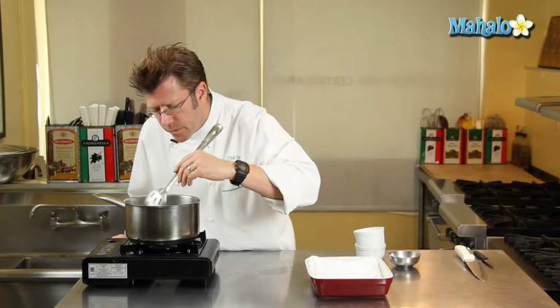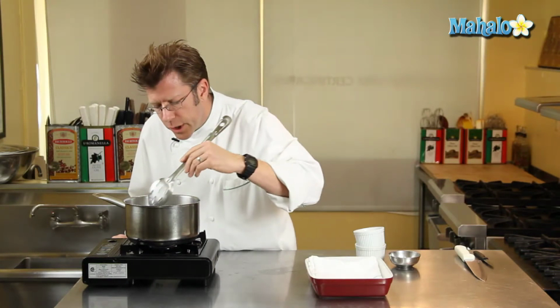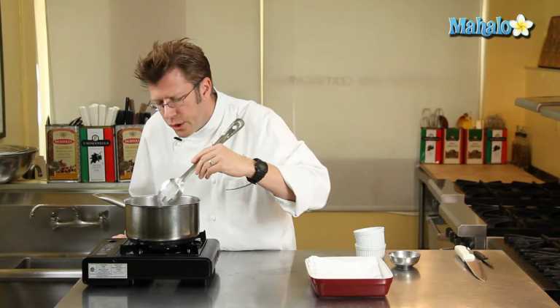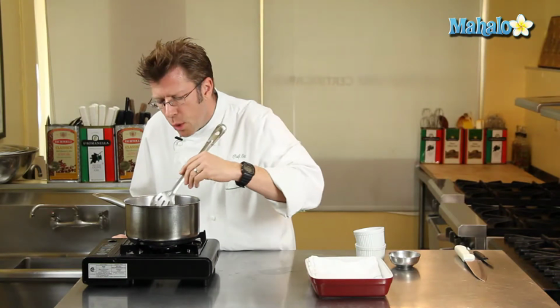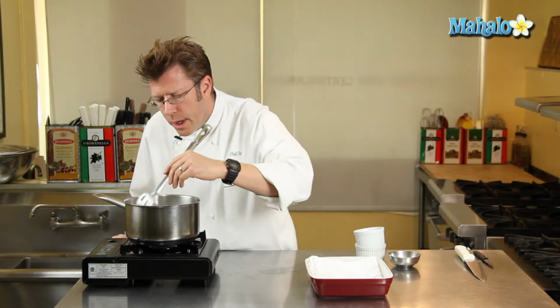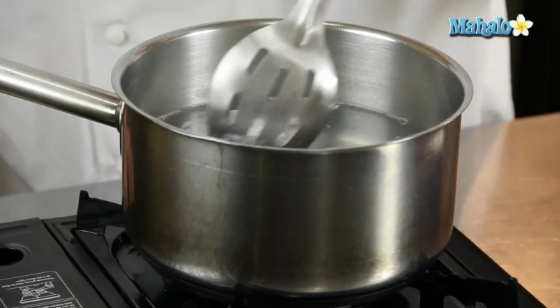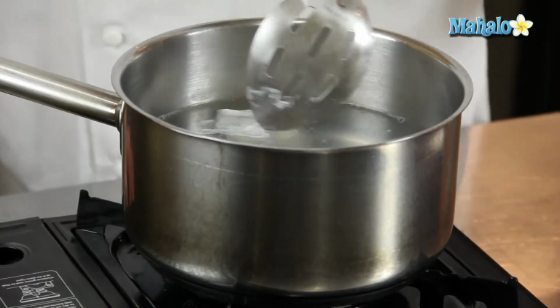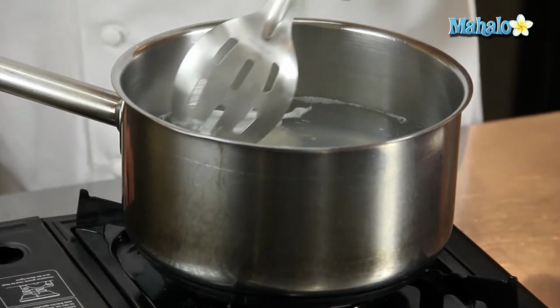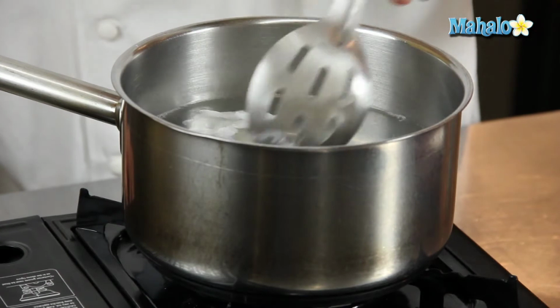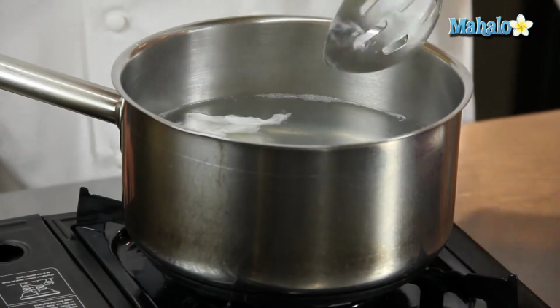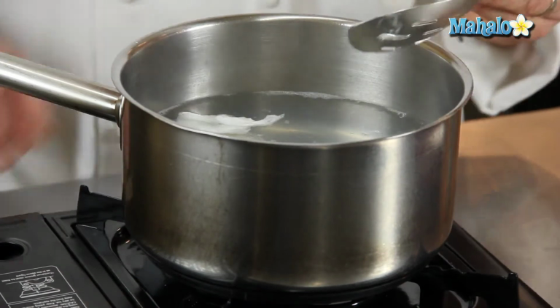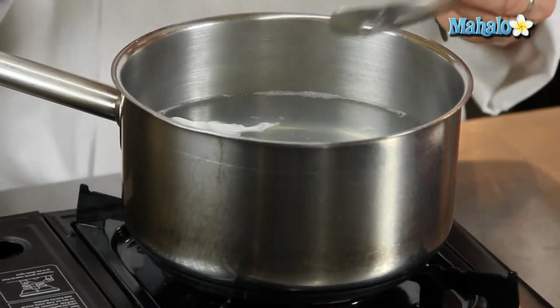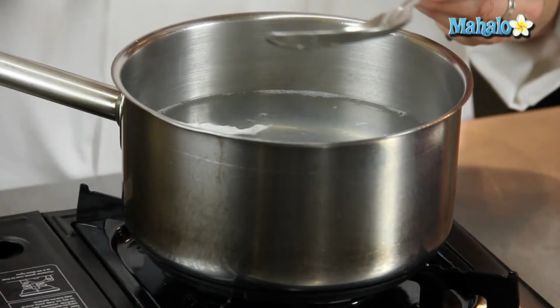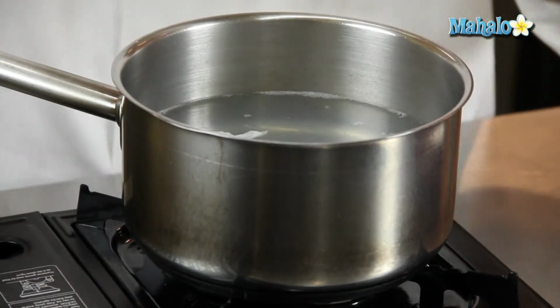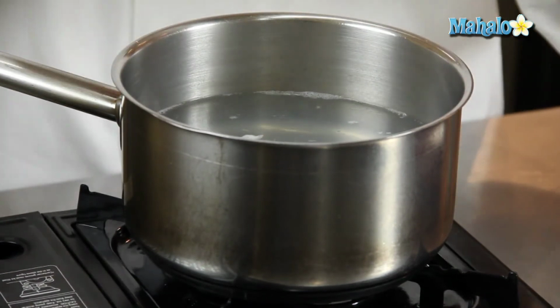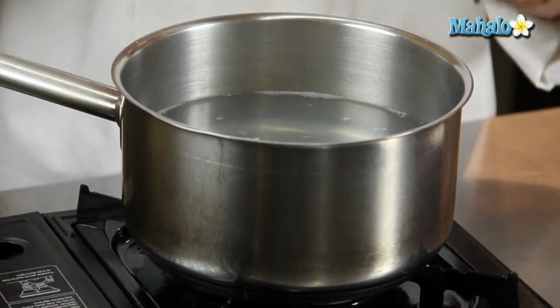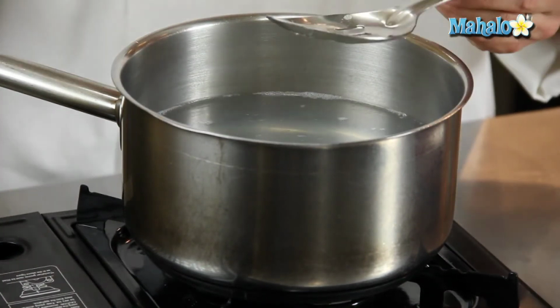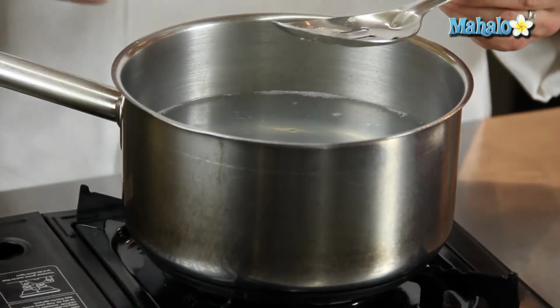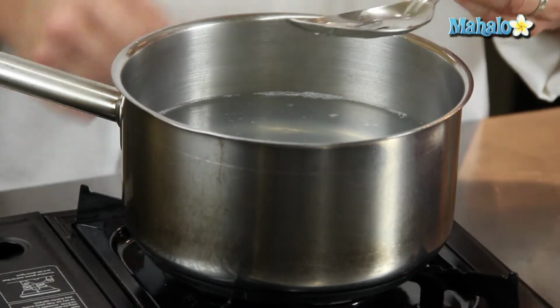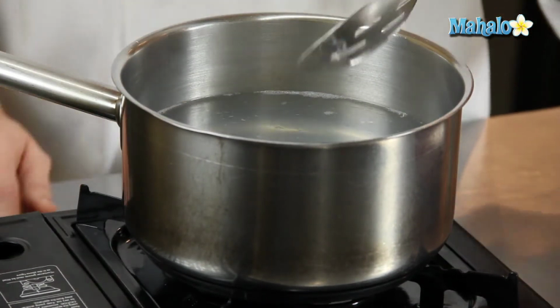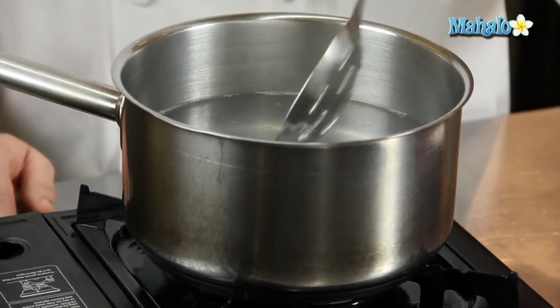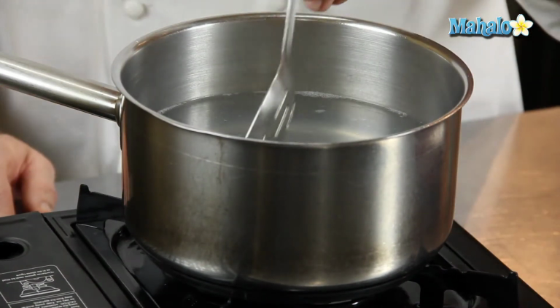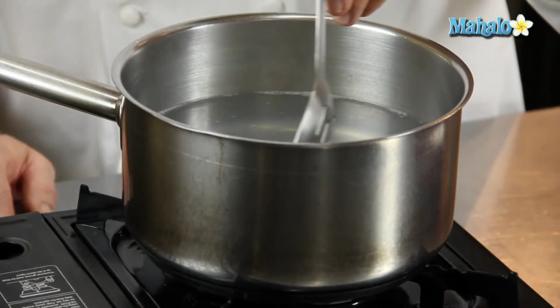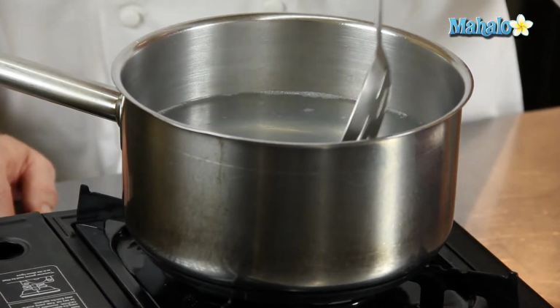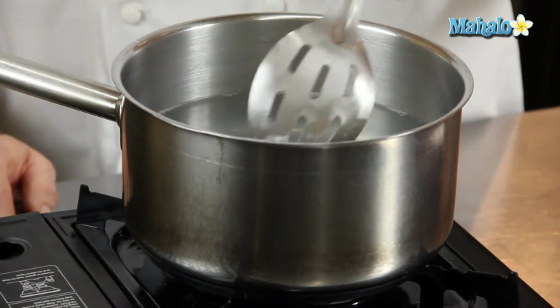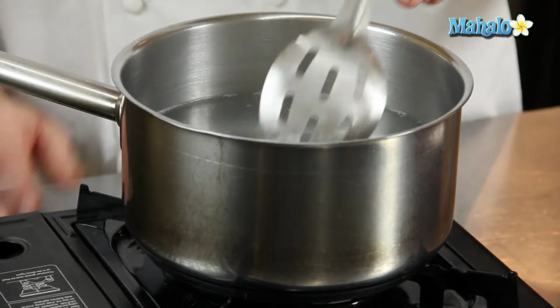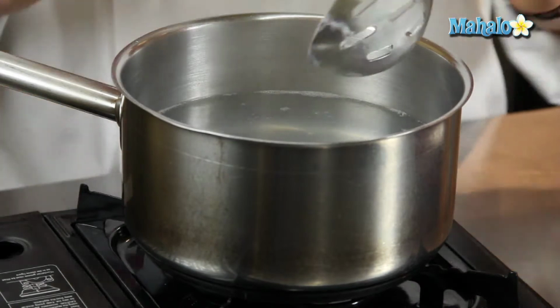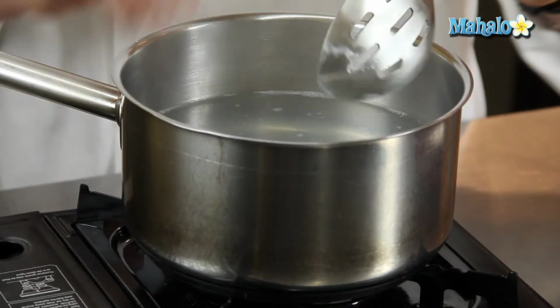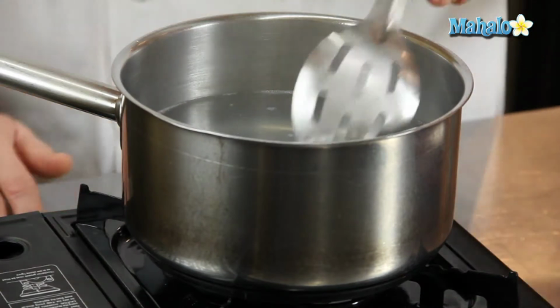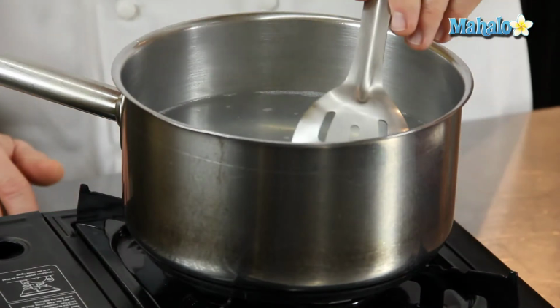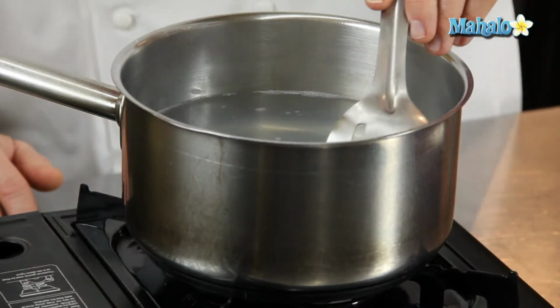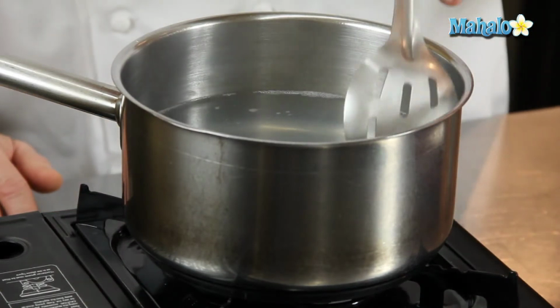If you're going to do more than two eggs at a time, you want to try and add in the eggs in as rapid a succession as possible, so they're all timed really evenly.